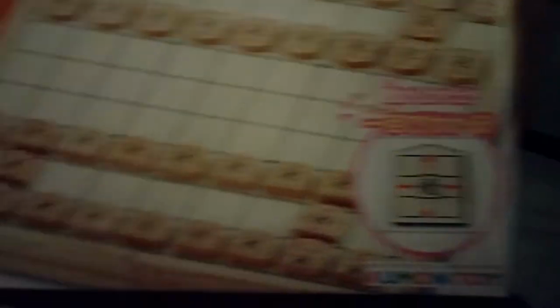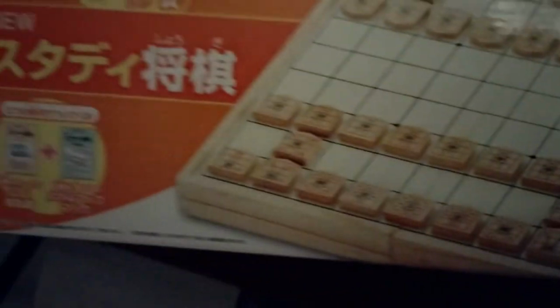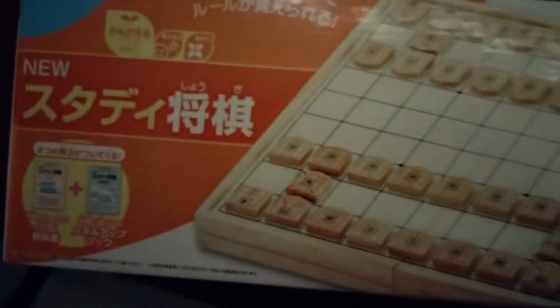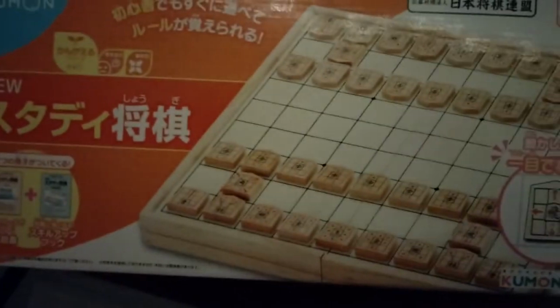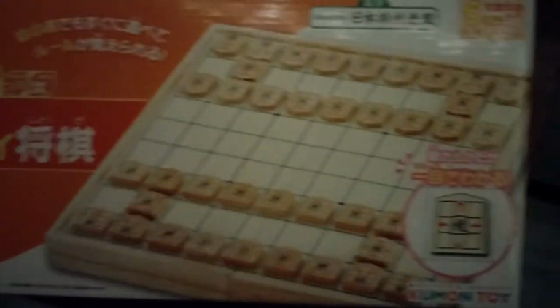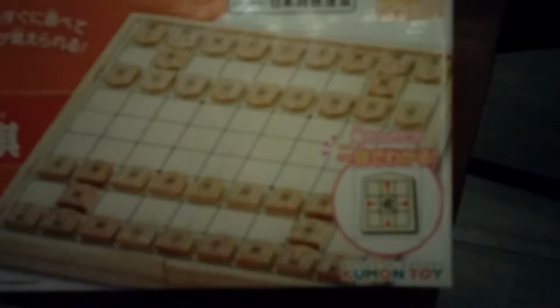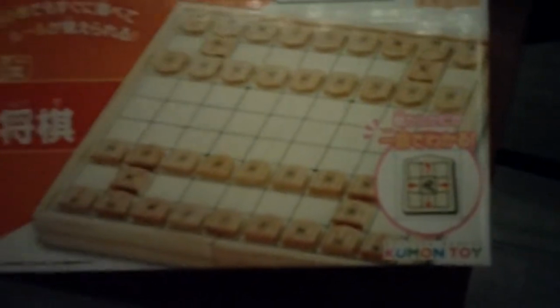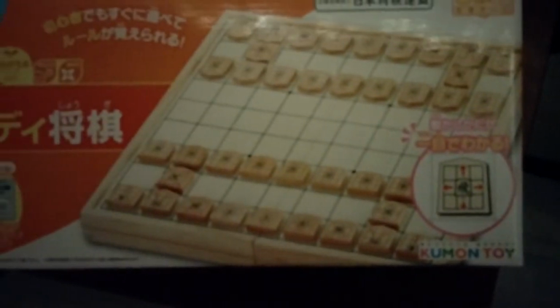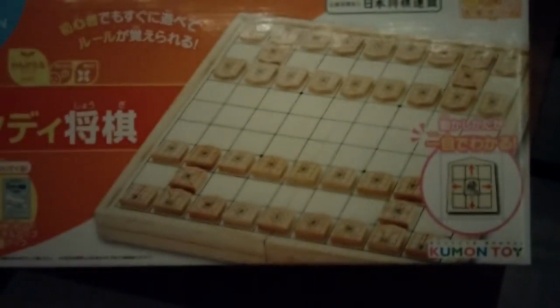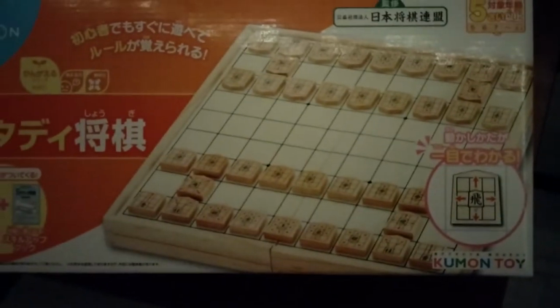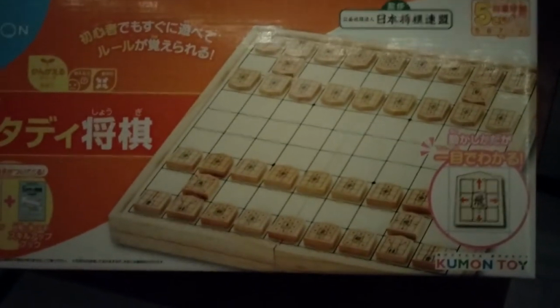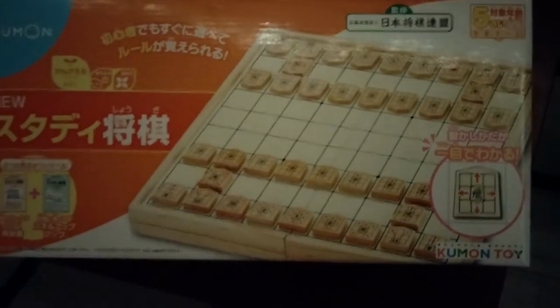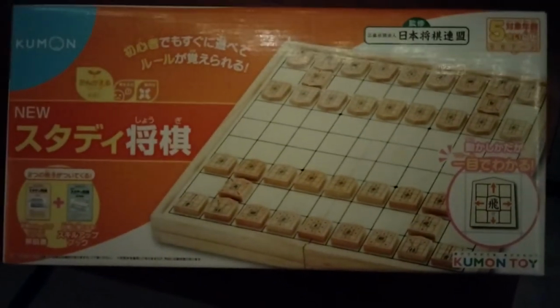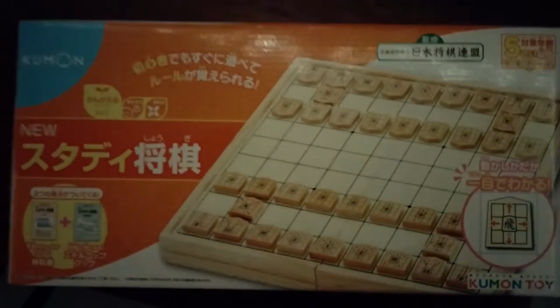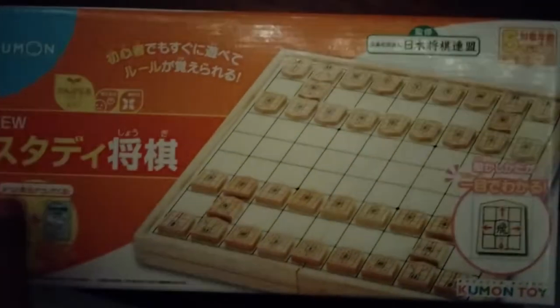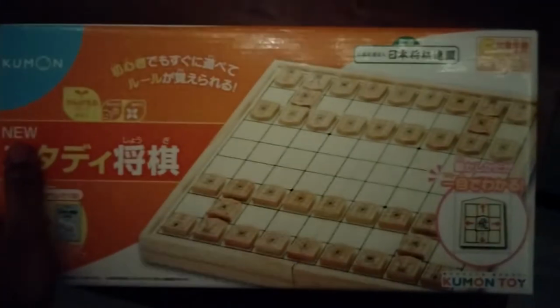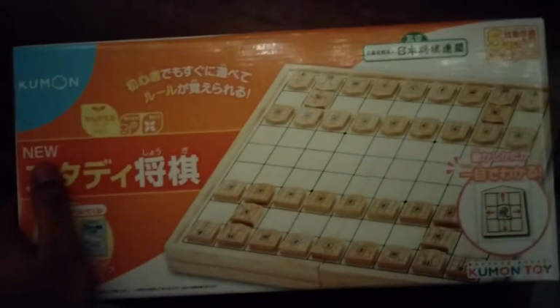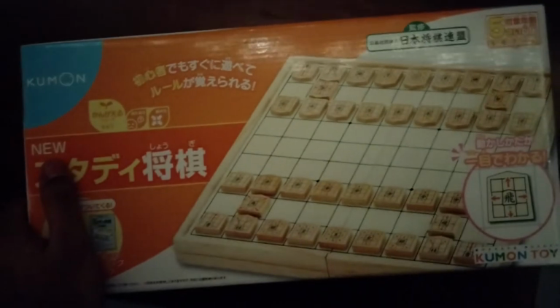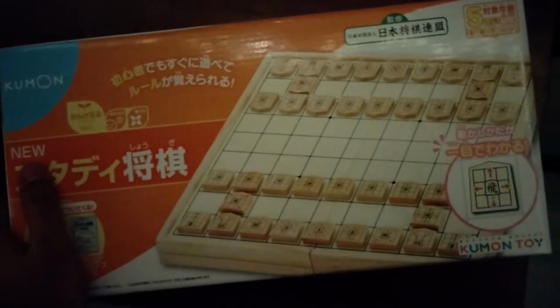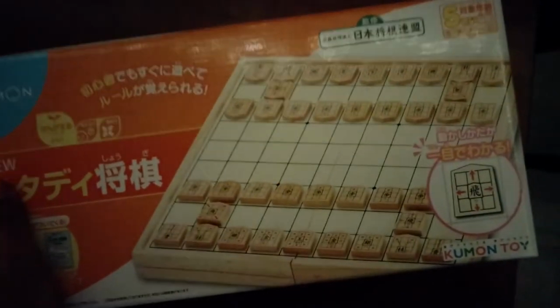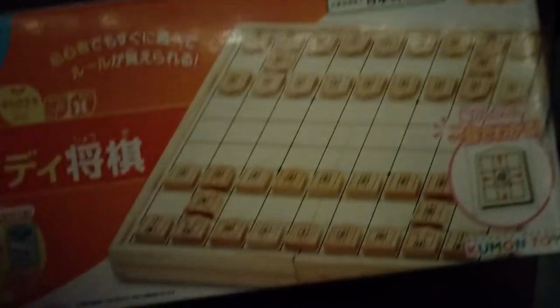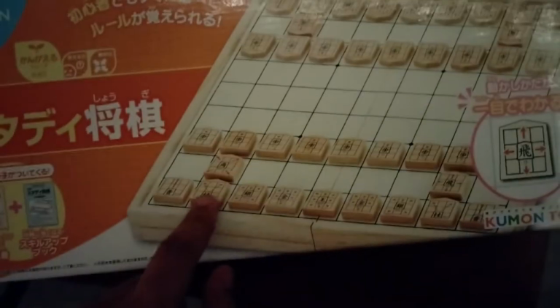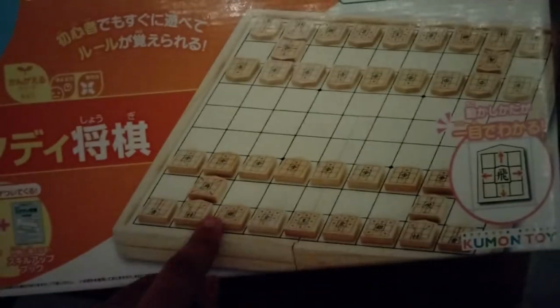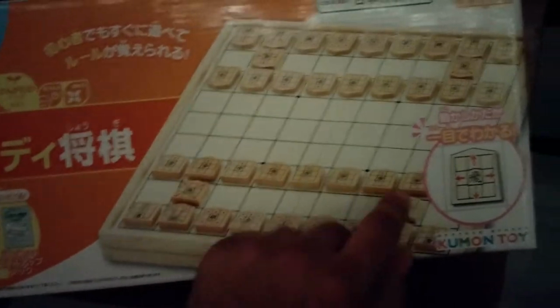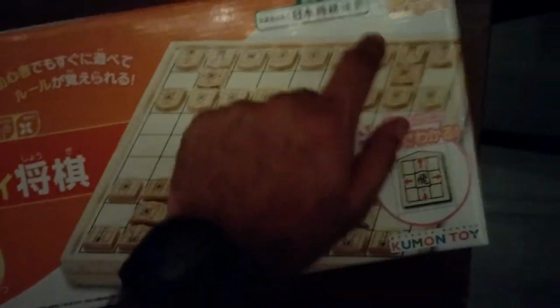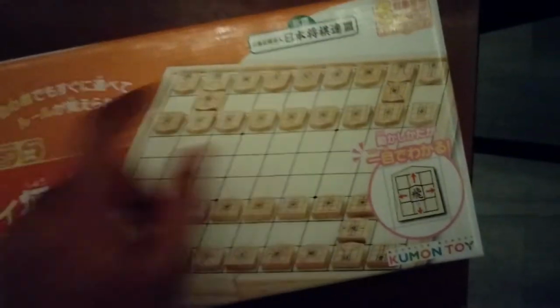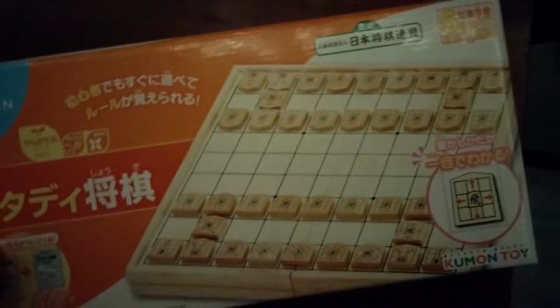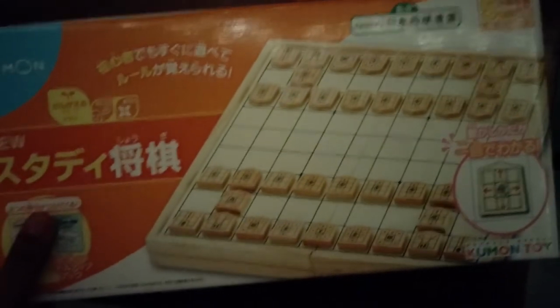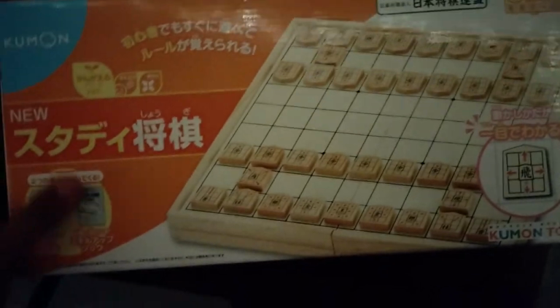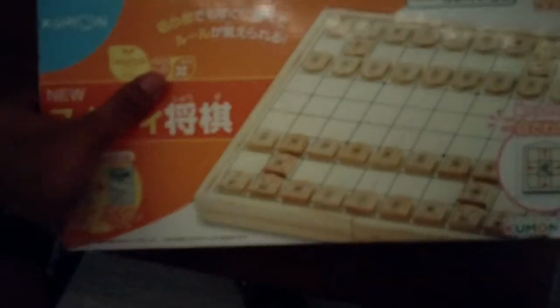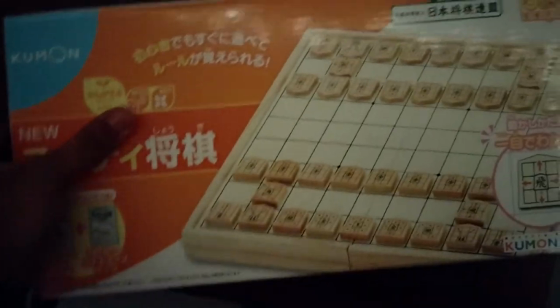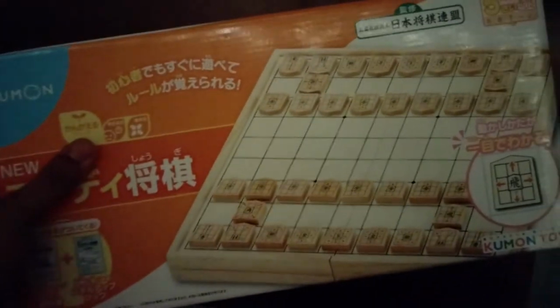This entire package is in Japanese, so I don't understand it, but I chose this. So once I actually learned the rules of Shogi, I can actually teach my friends easier by having the movements on the pieces to help them out. But yeah, let's get it open.